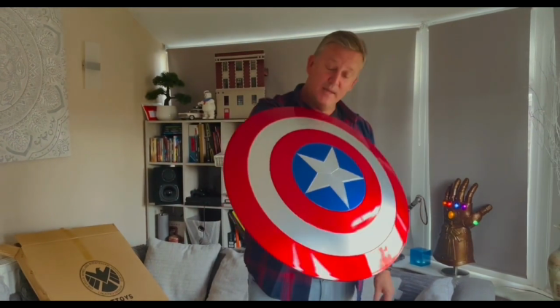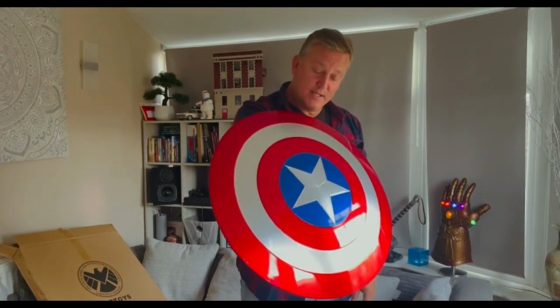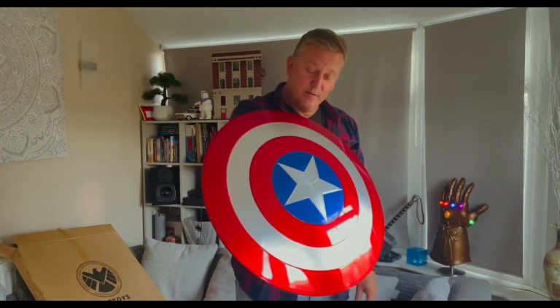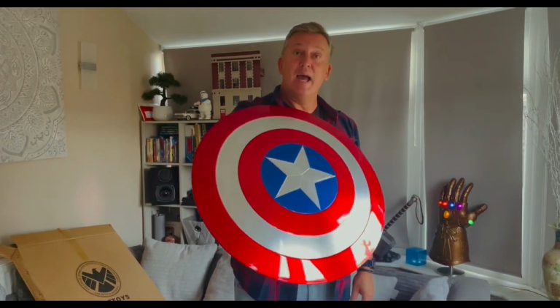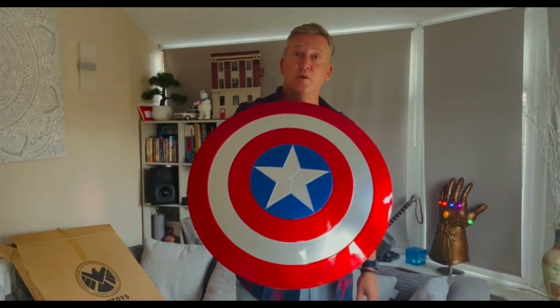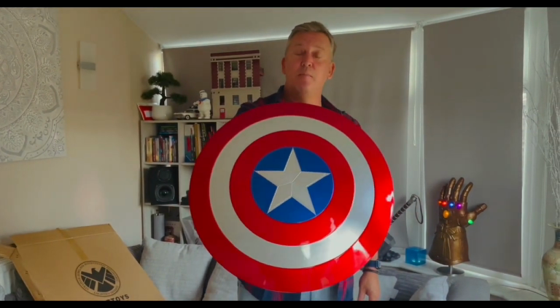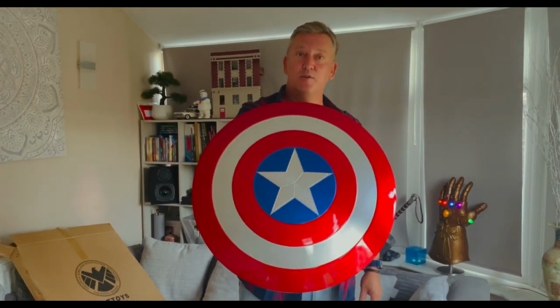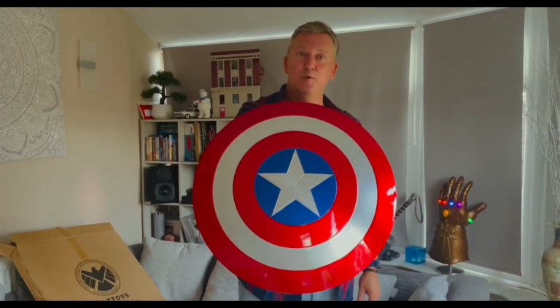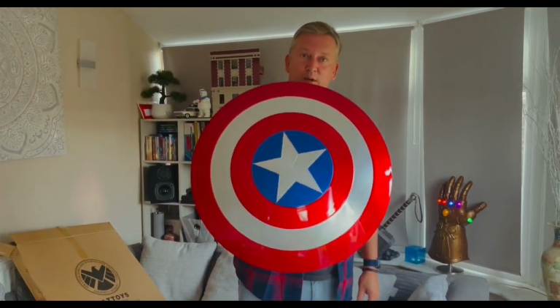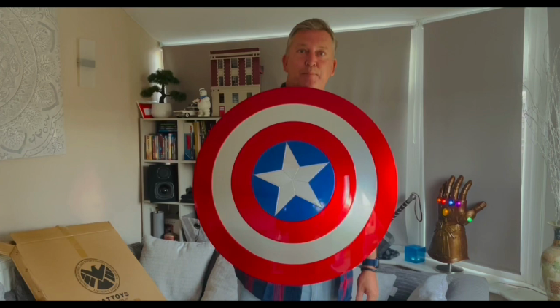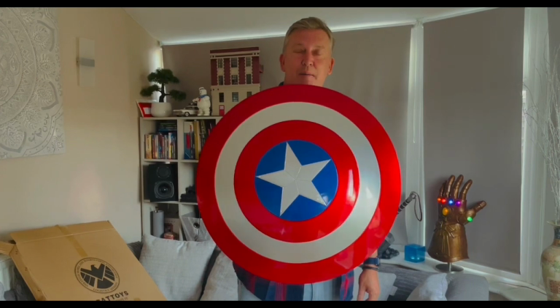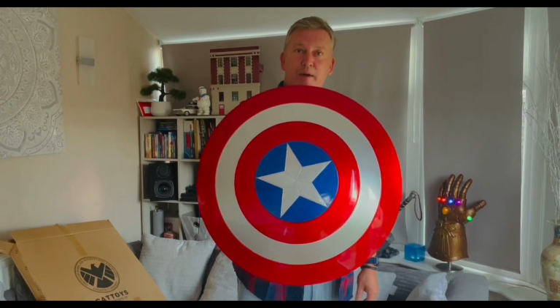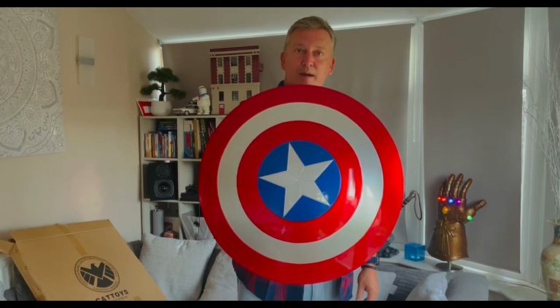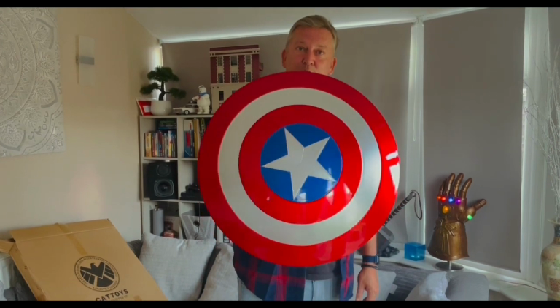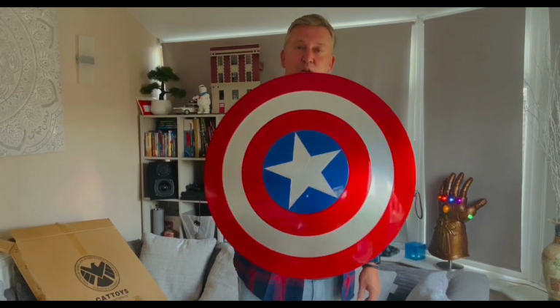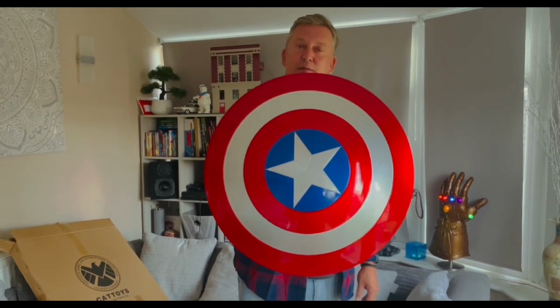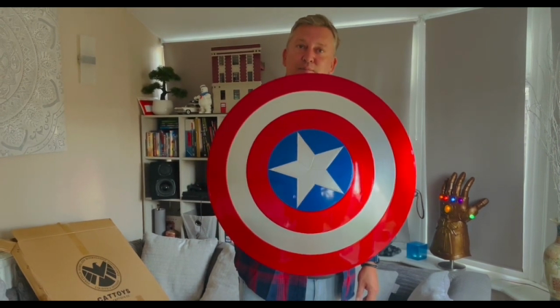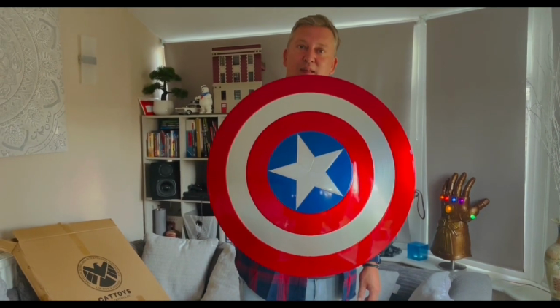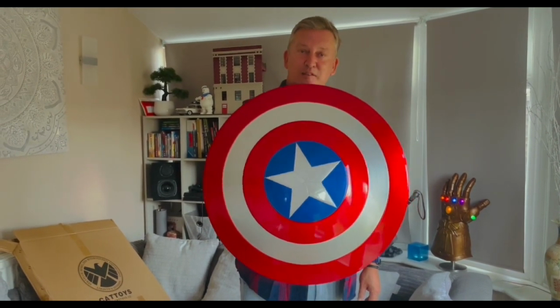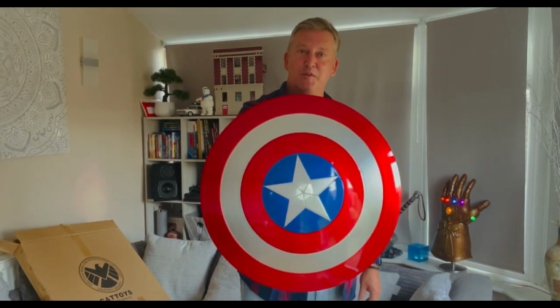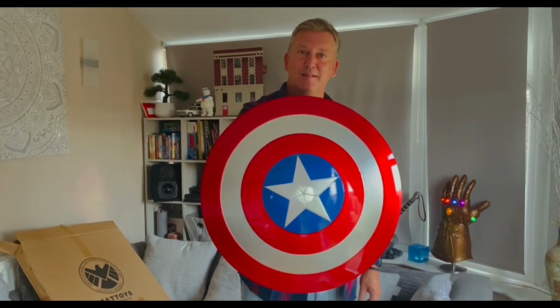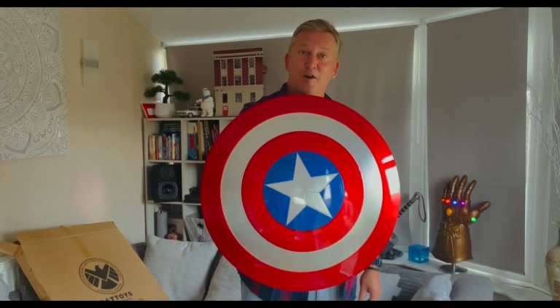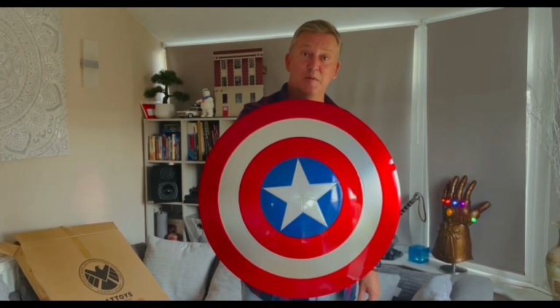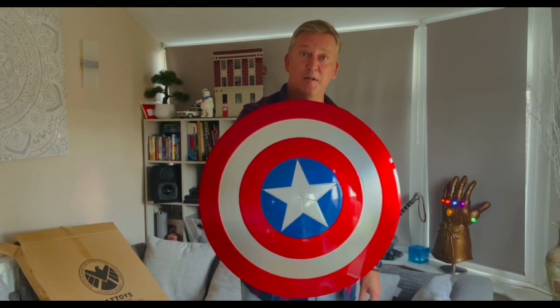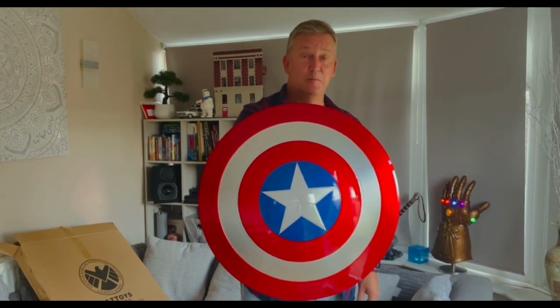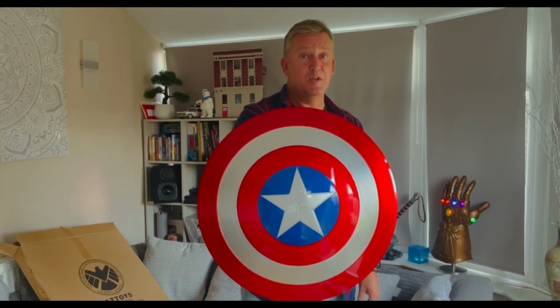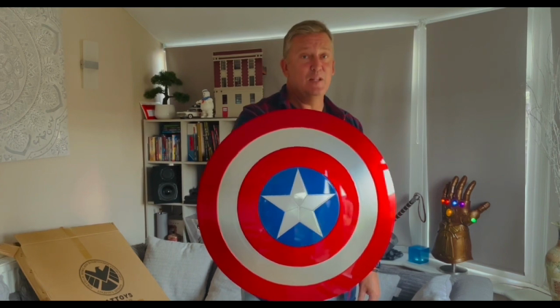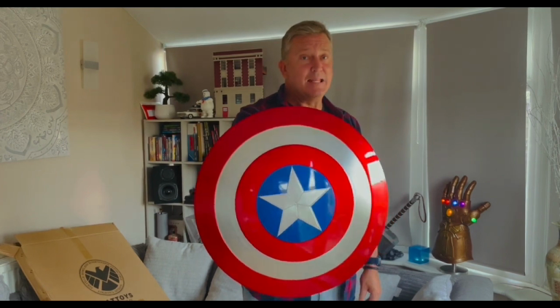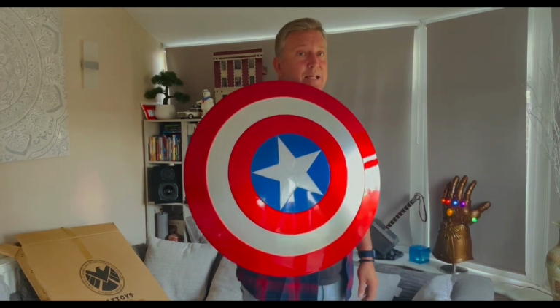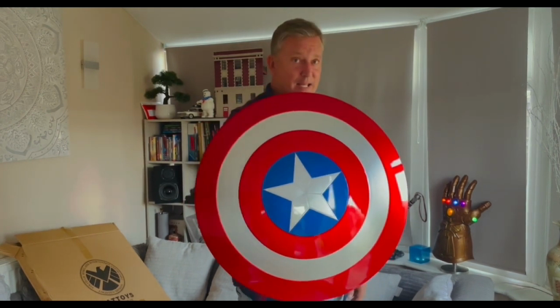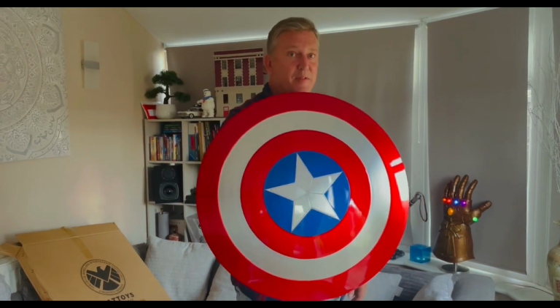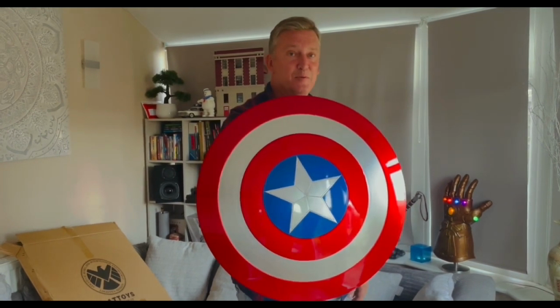This is the Cat Toys Mark II Captain America Shield. Thanks for watching. Hope you enjoyed it. Hope to see you in the next one.